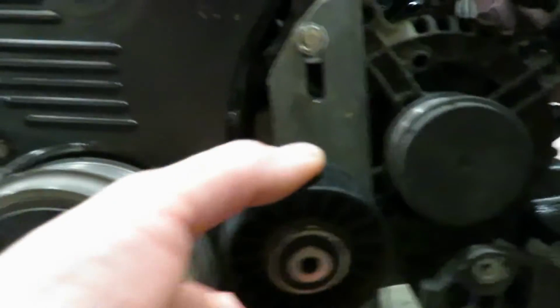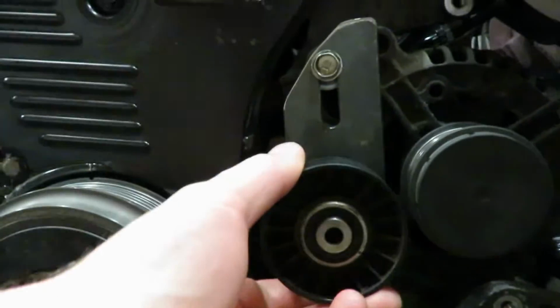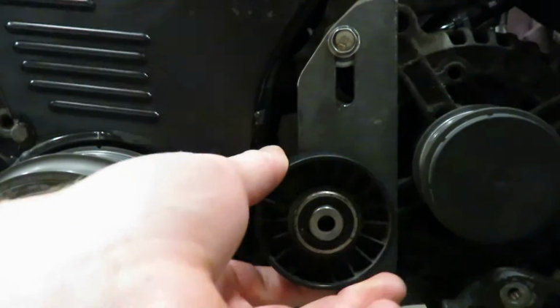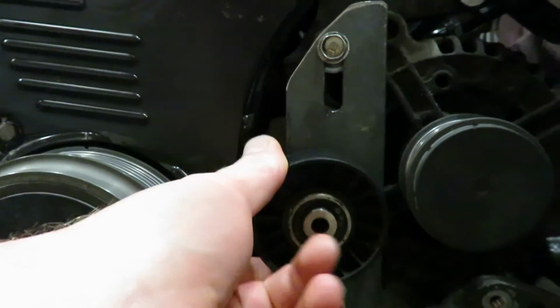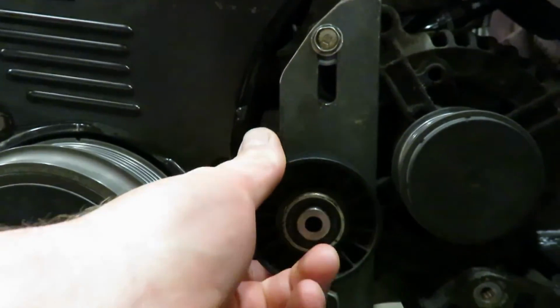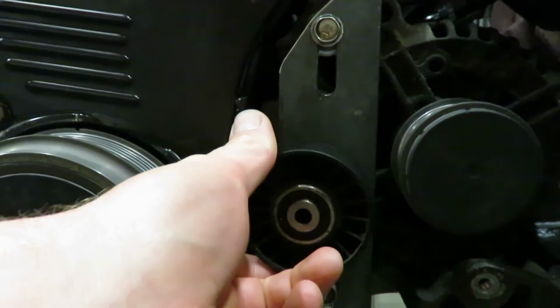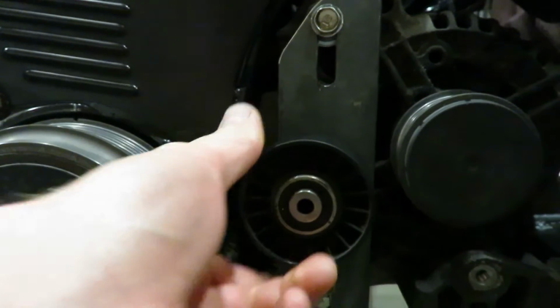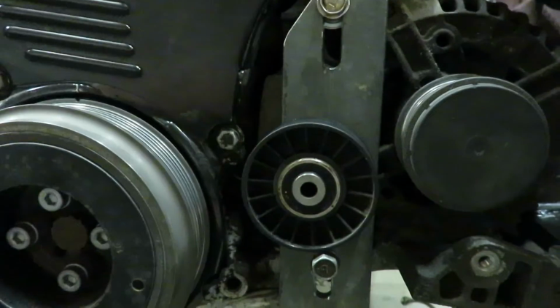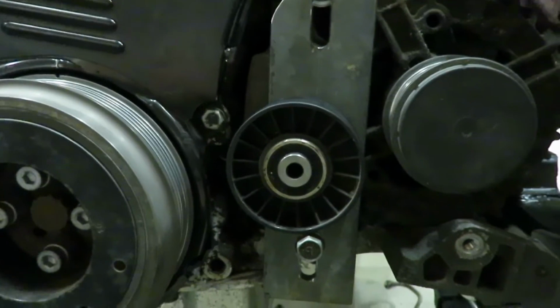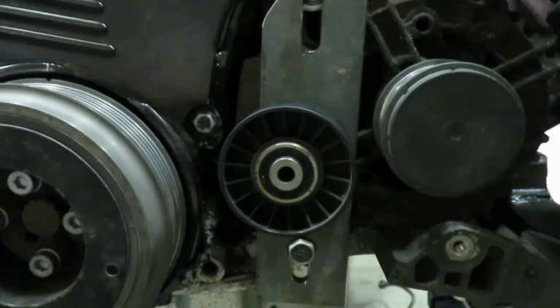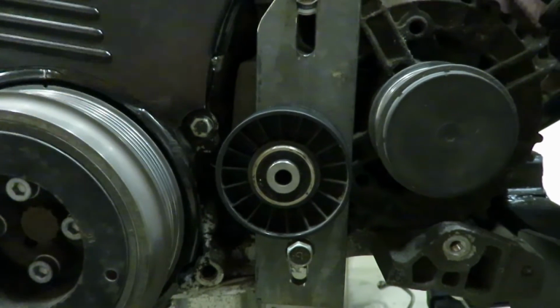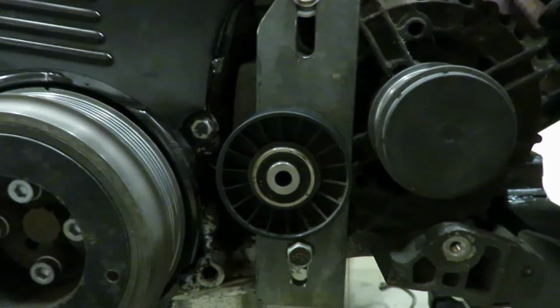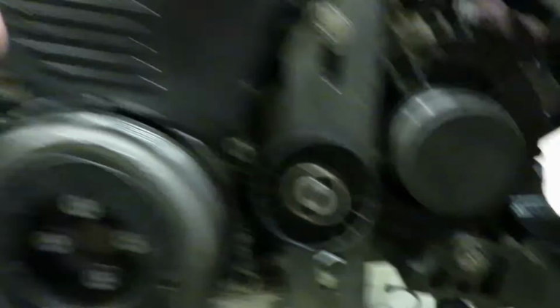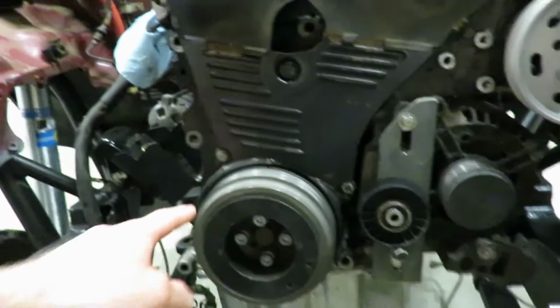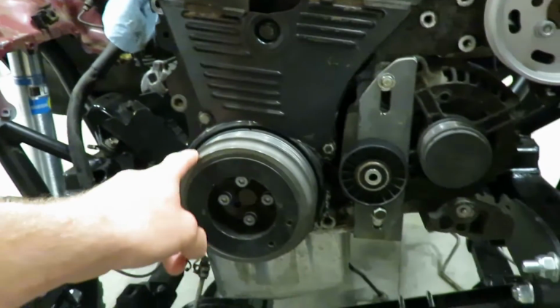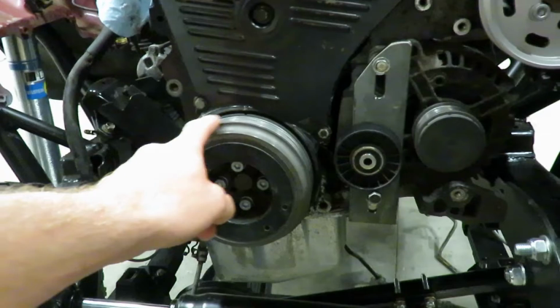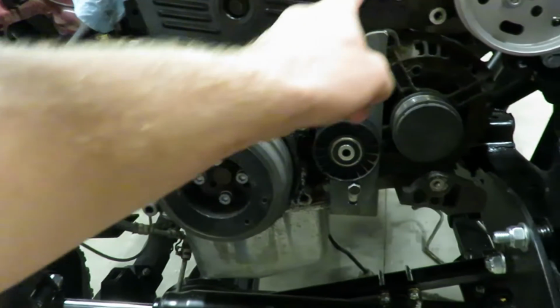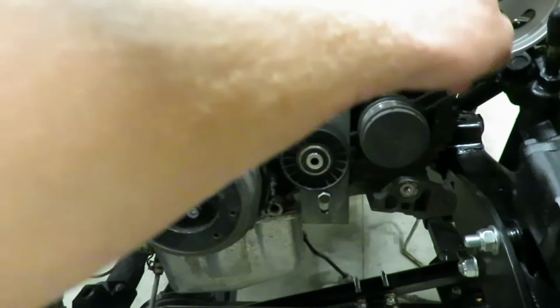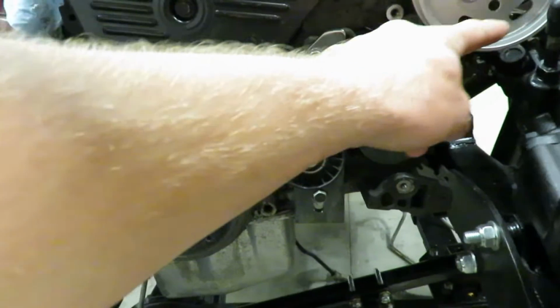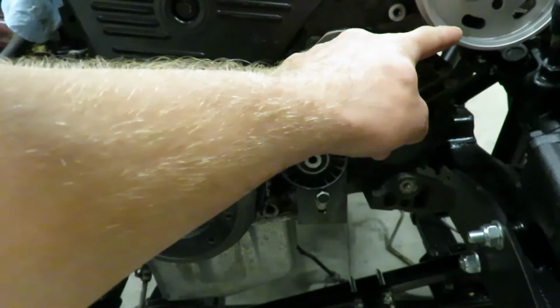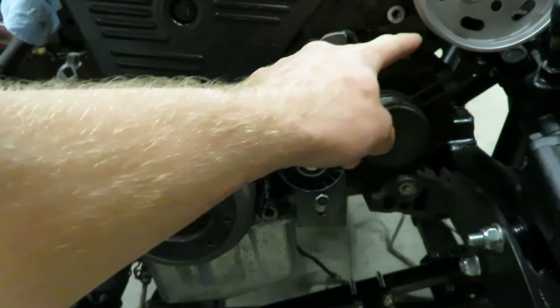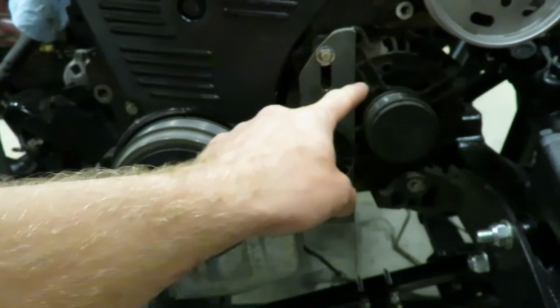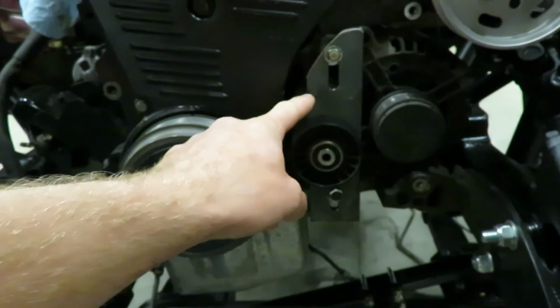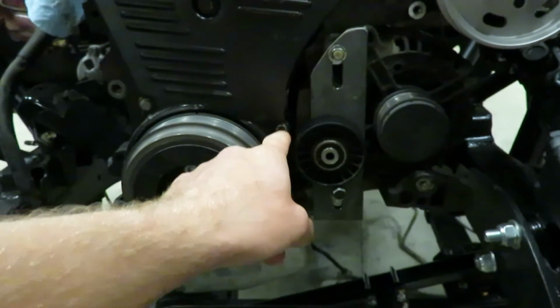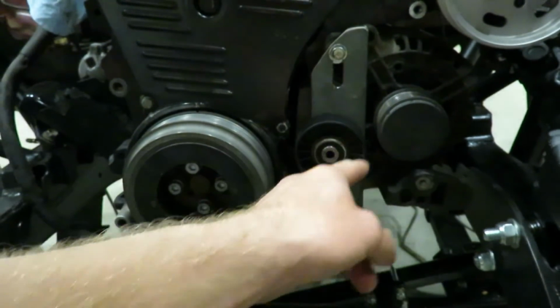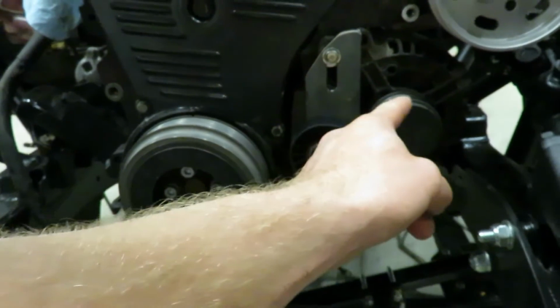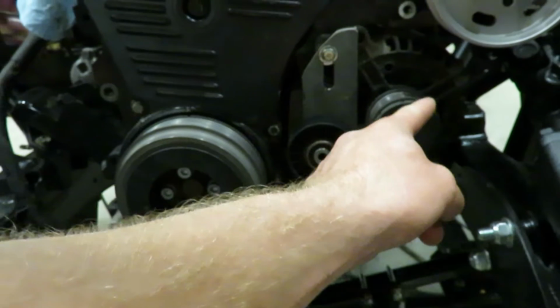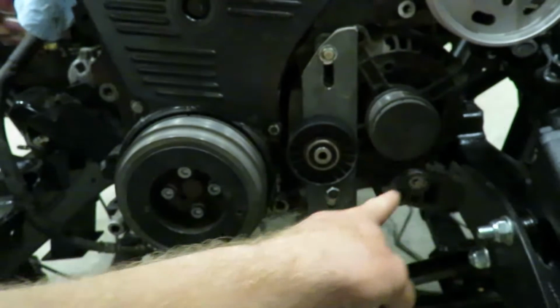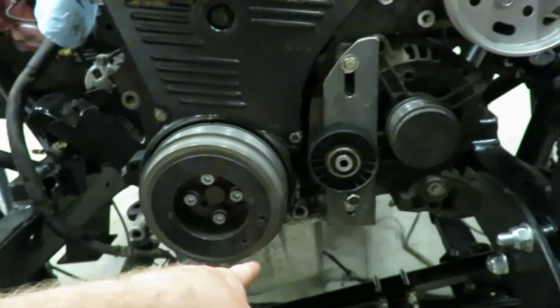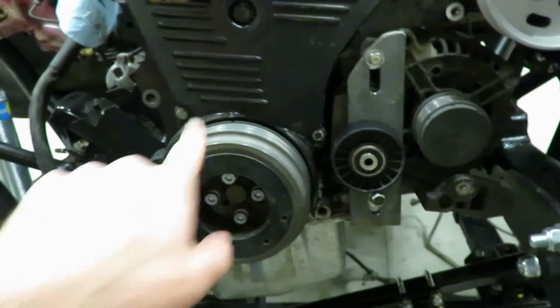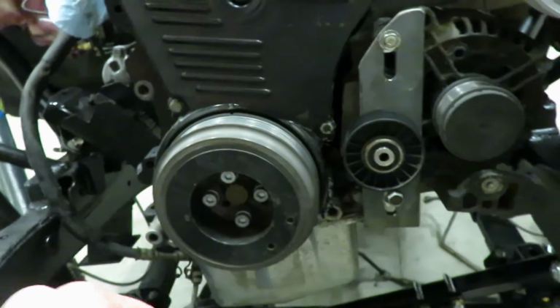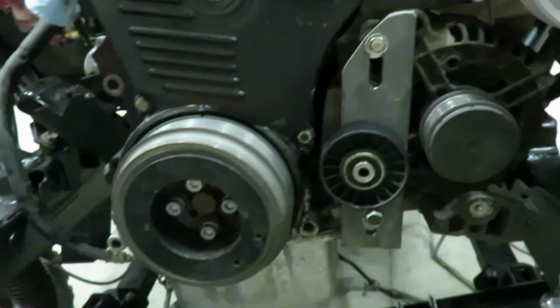I'm gonna bolt this onto here like so, and the belt's gonna run up around here, around the power steering pump, around this pulley, up around the alternator, and back around the crank.